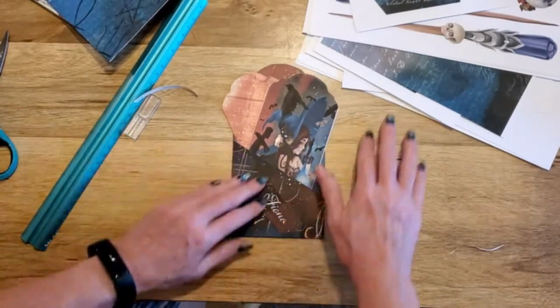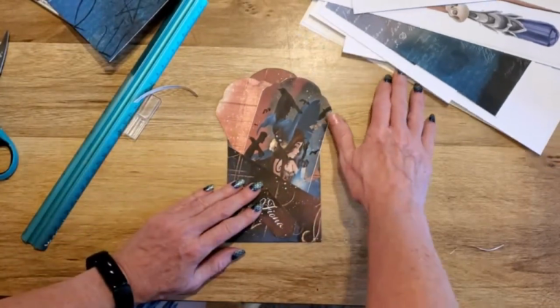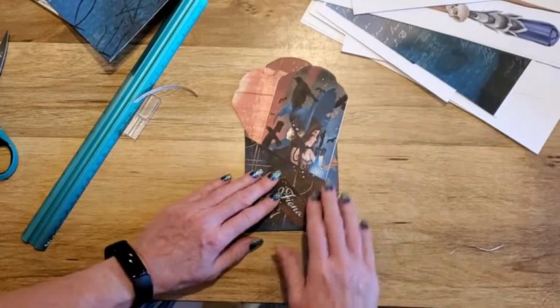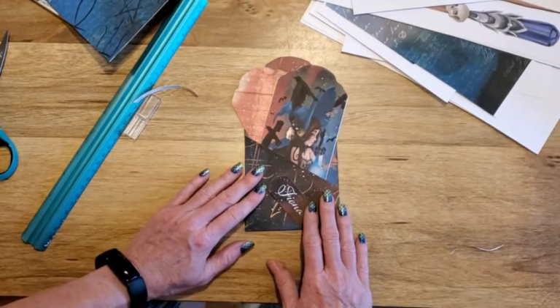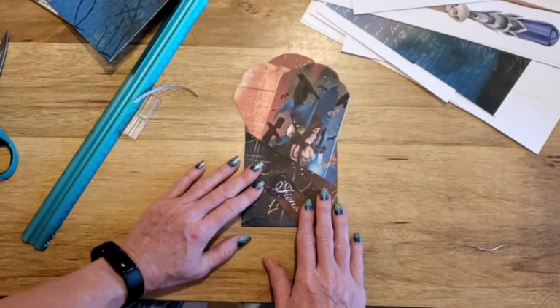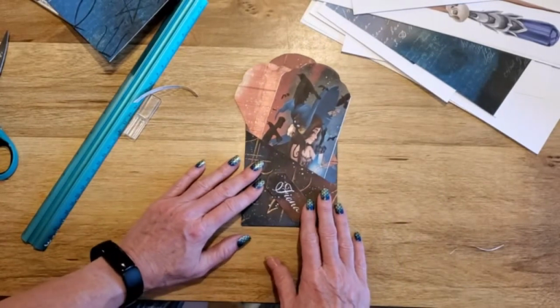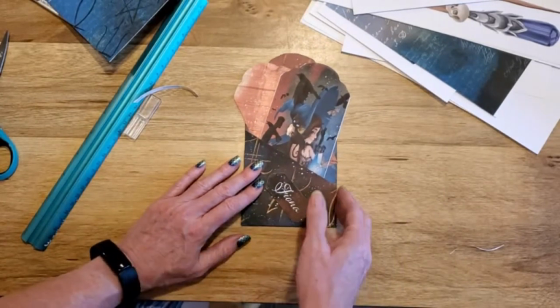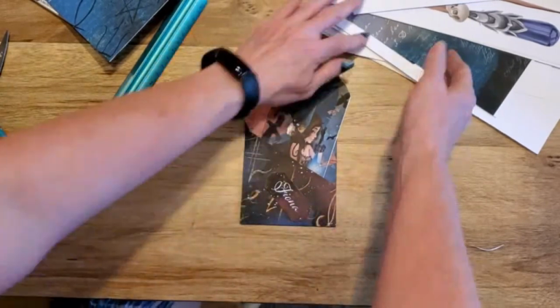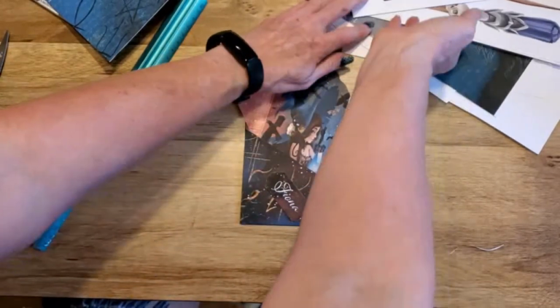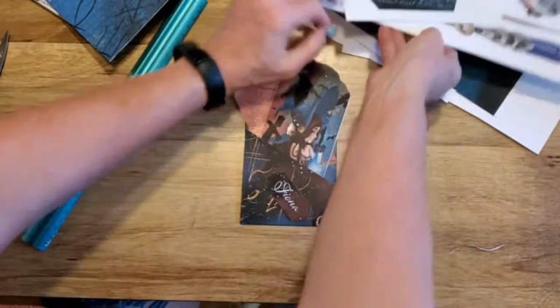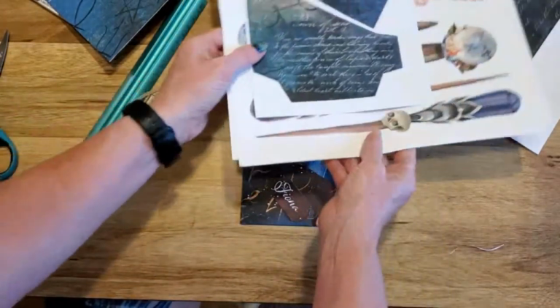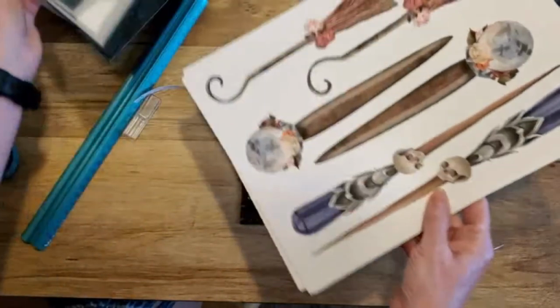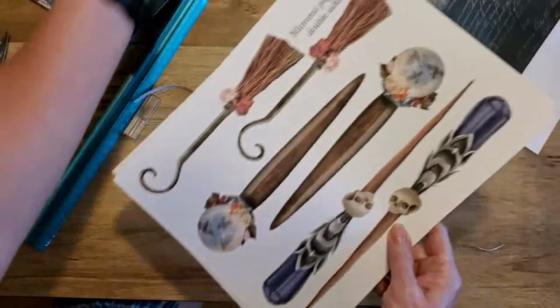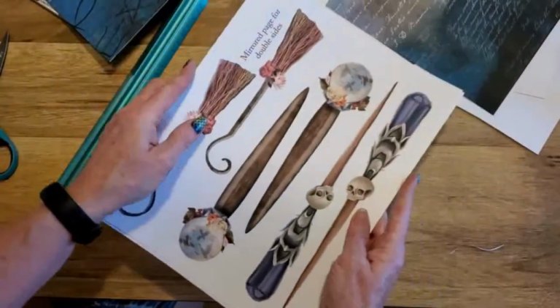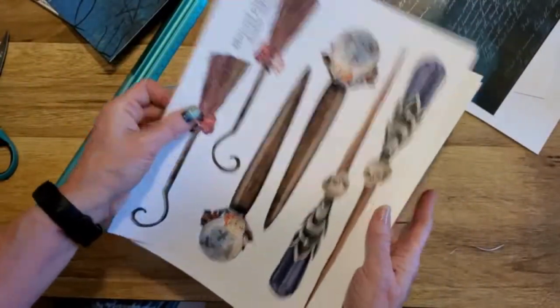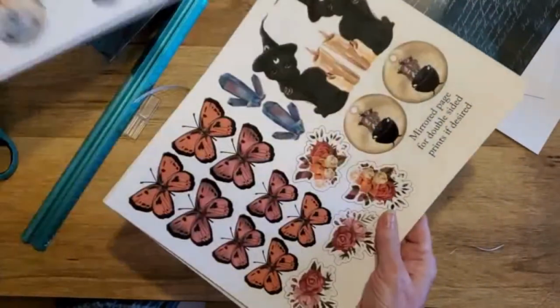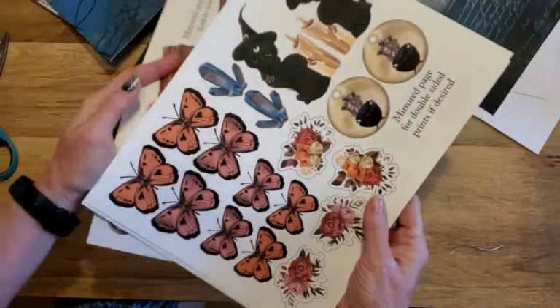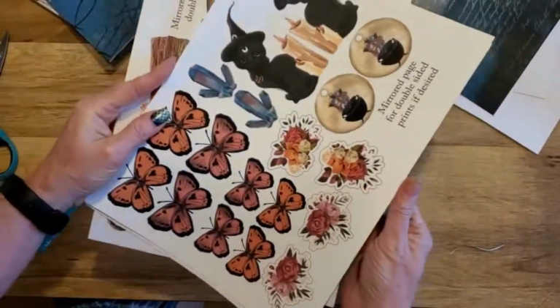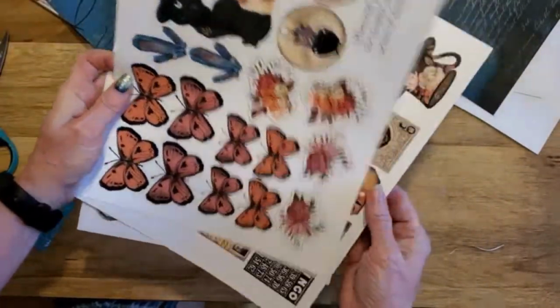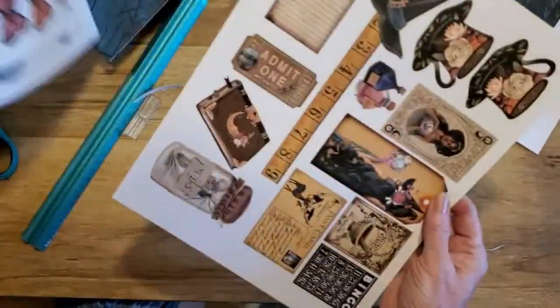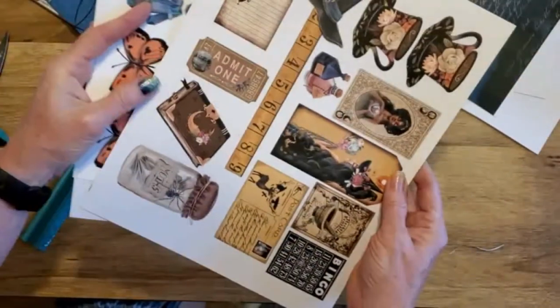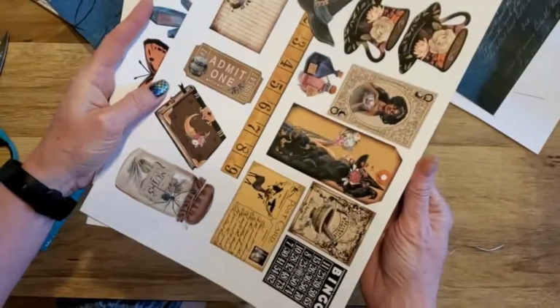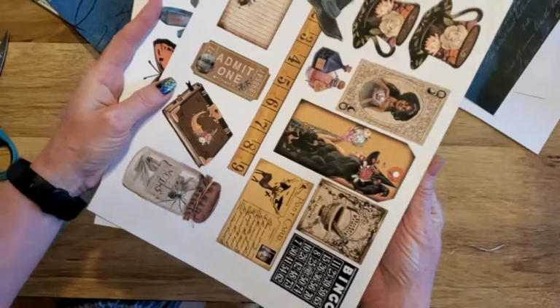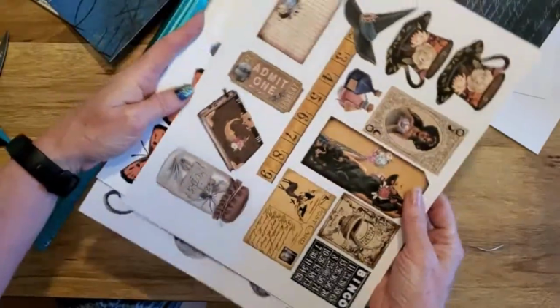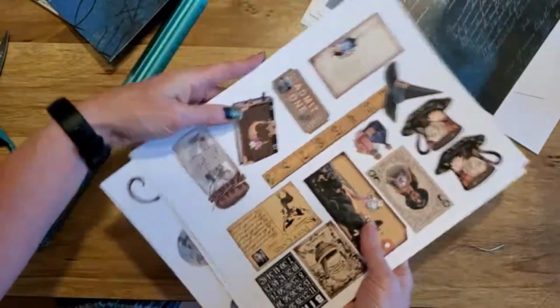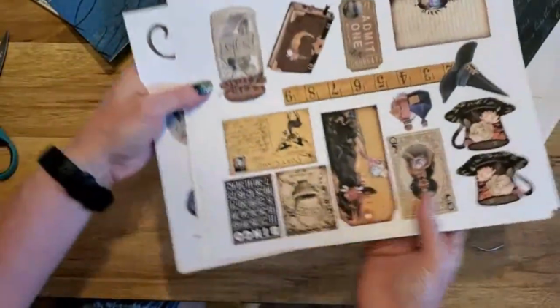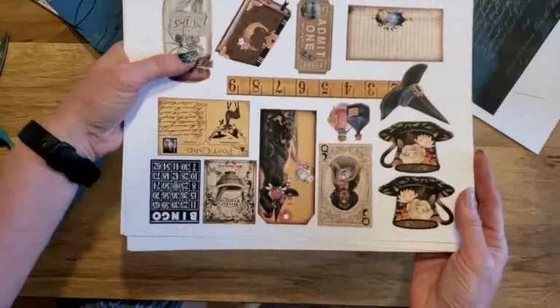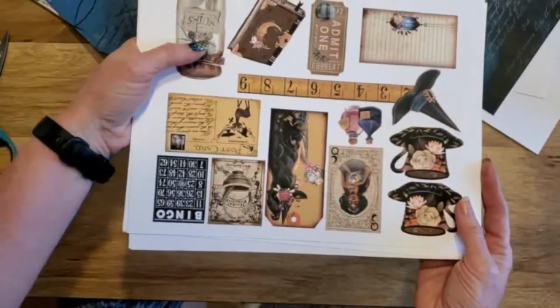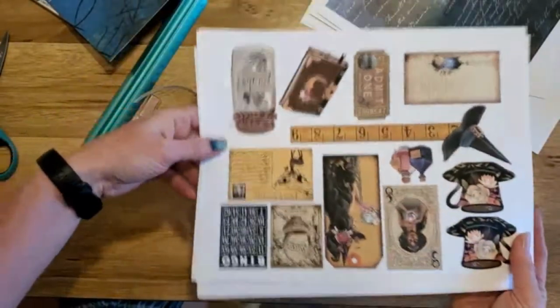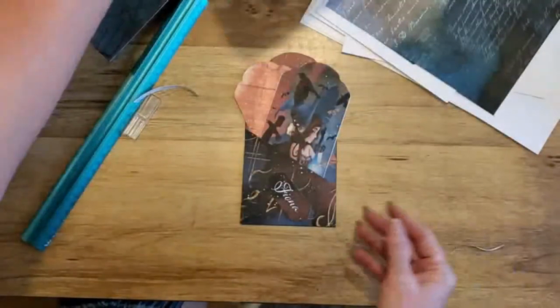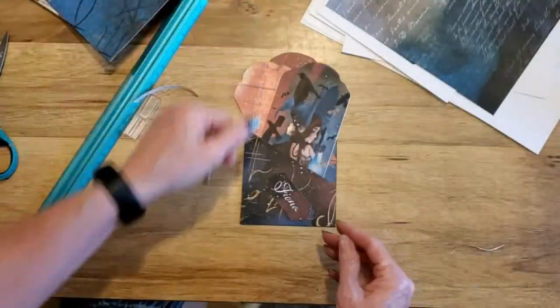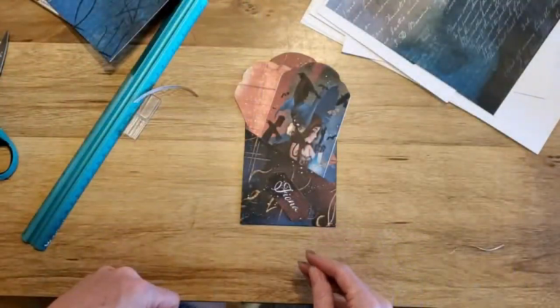This is just a quick tutorial of a partial of the kit. The kit does come with a lot of little goodies as well. It's not up in the shop at this current time as I'm making this video, but it will be when I get it up. Thanks, bye!